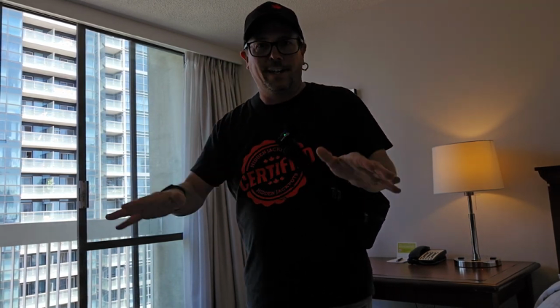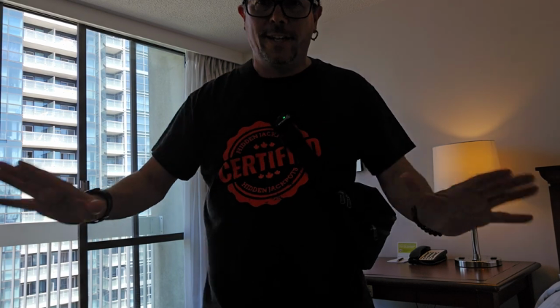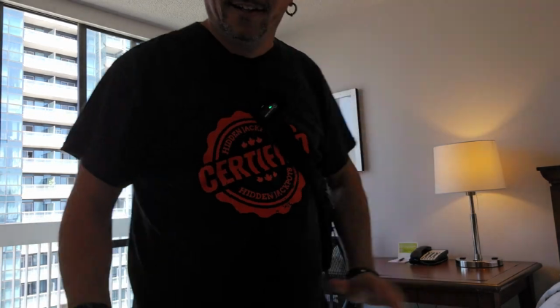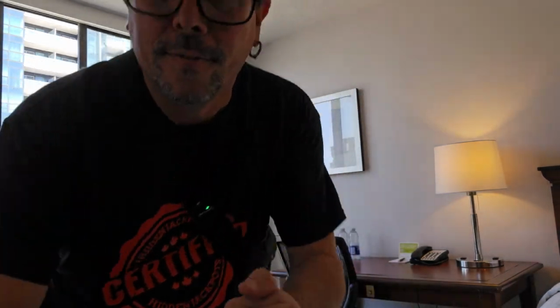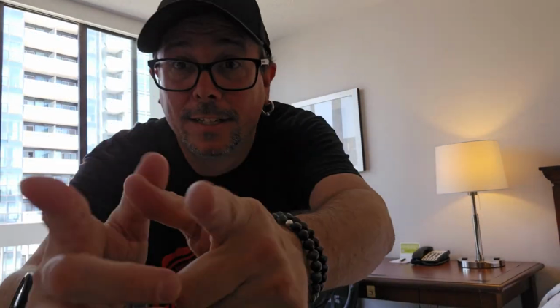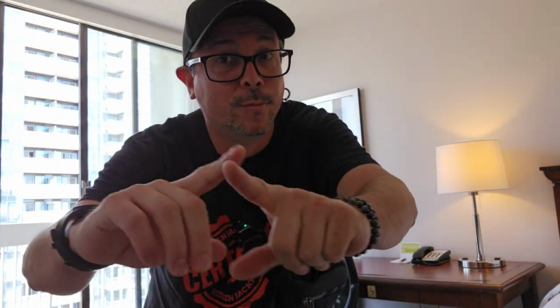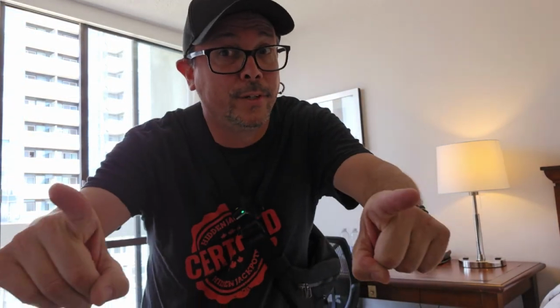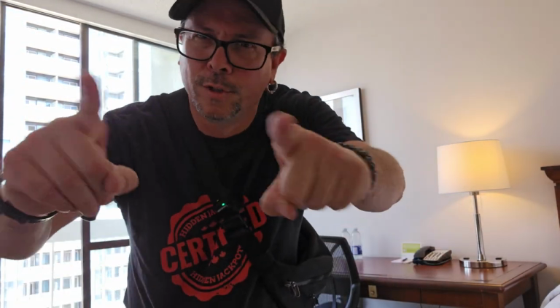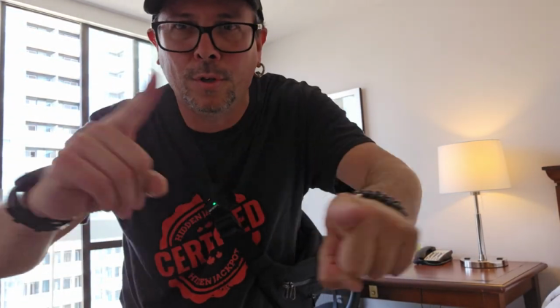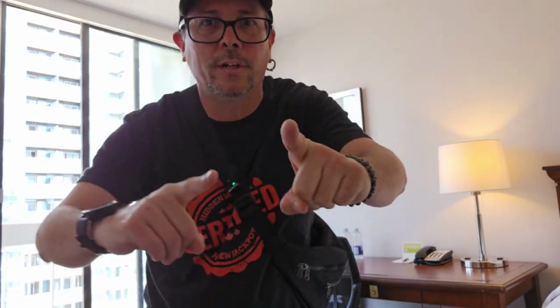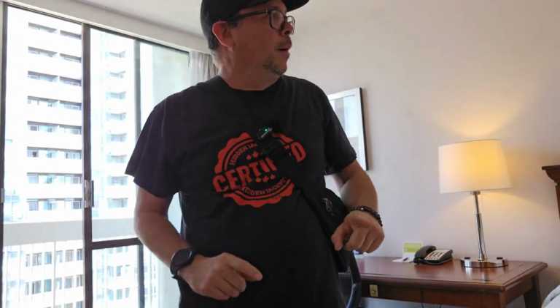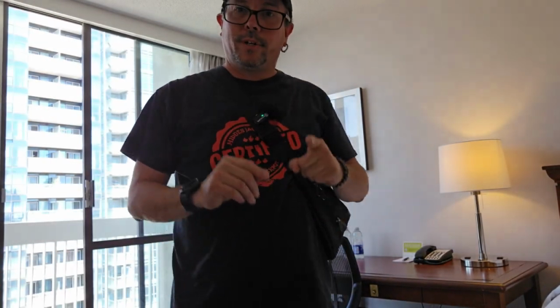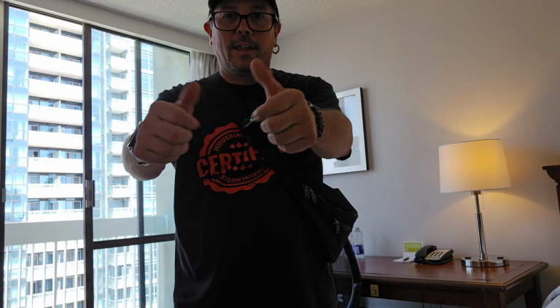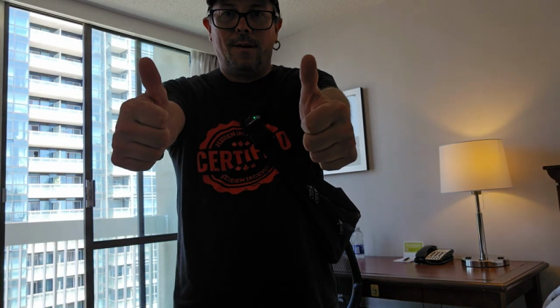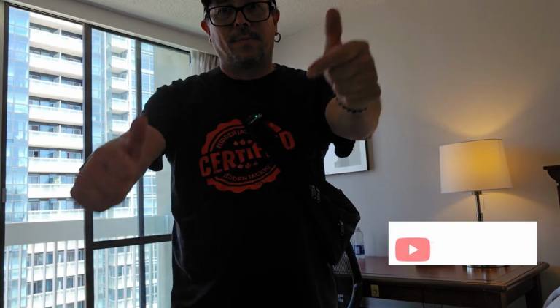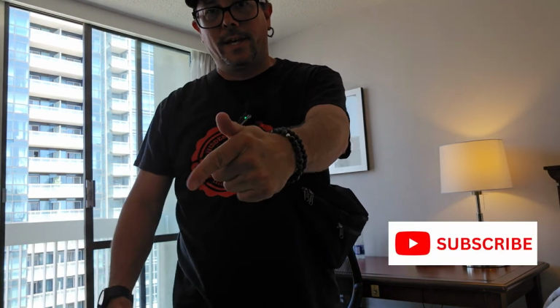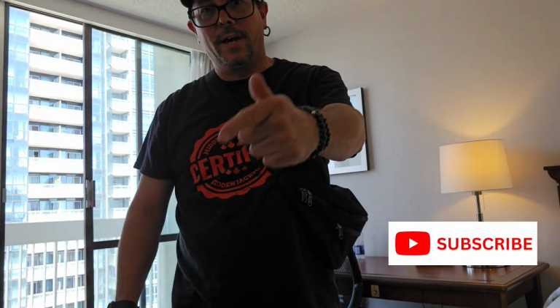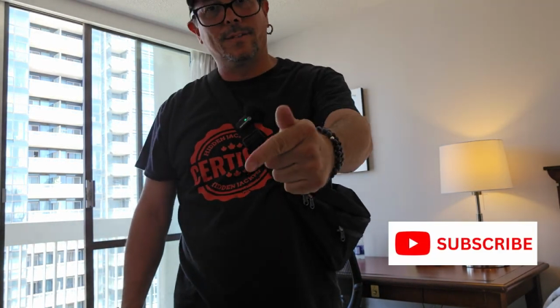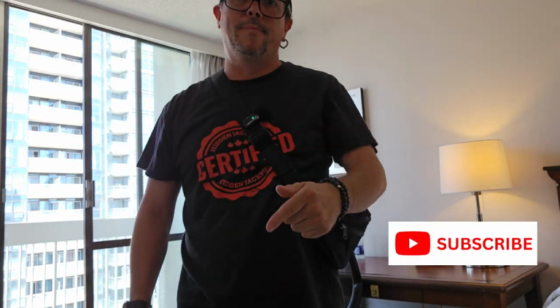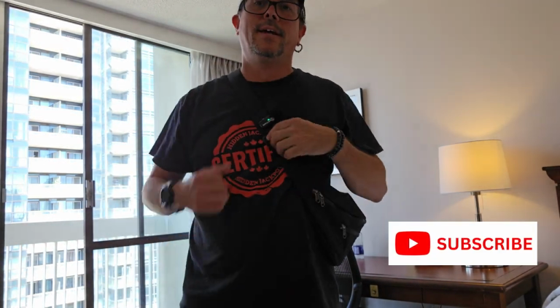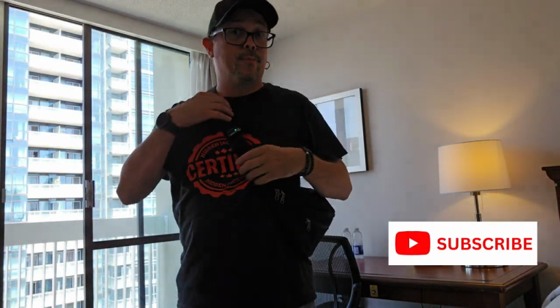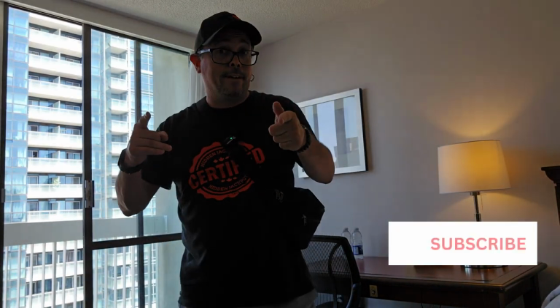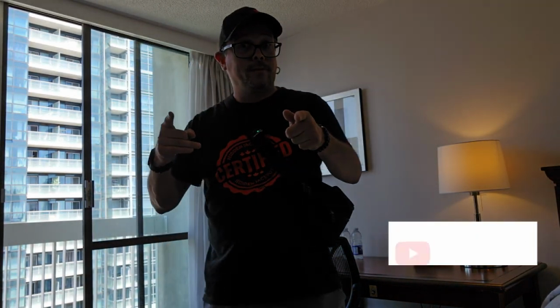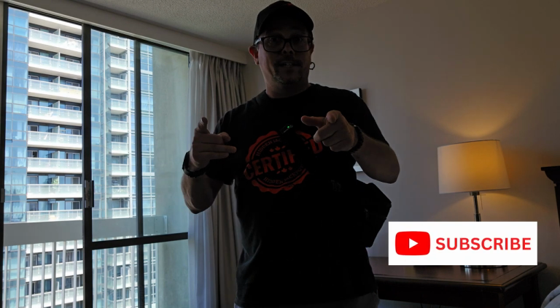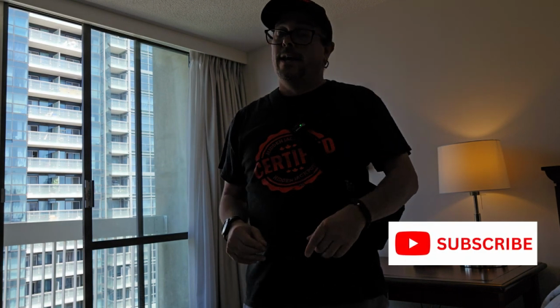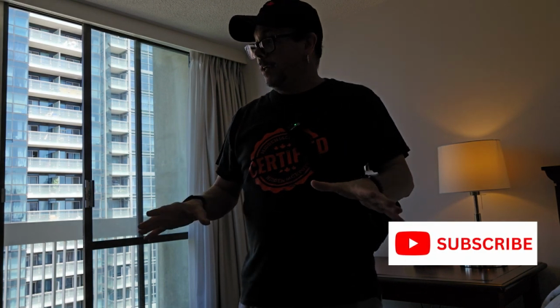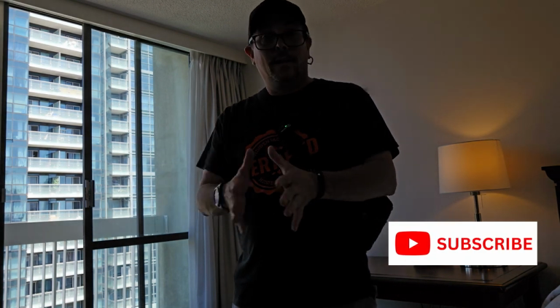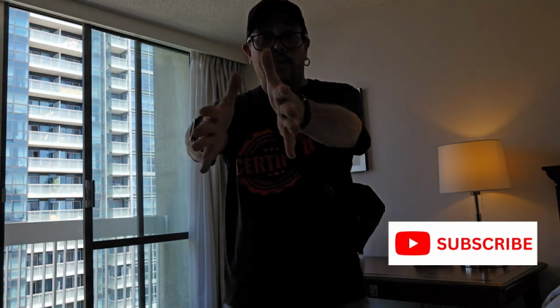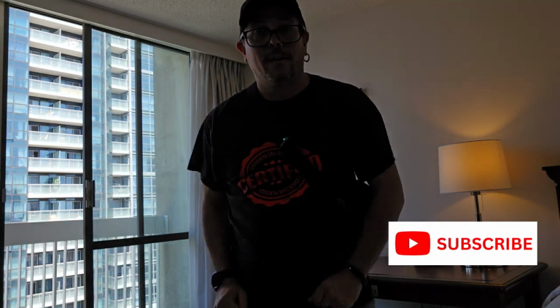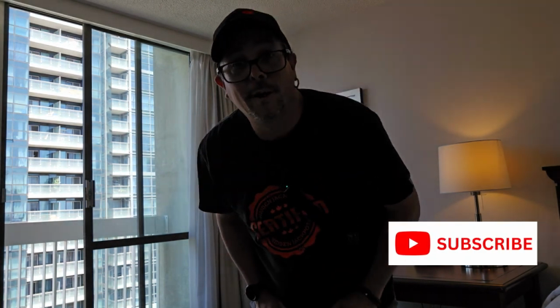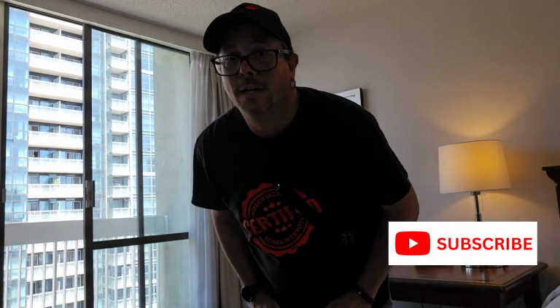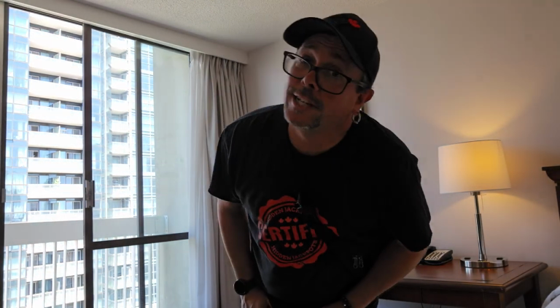All right, that's it. If you like this room review, this room tour, be sure to give it a thumbs up, hit the bell, hit the subscribe button. I appreciate every one of you watching. And with that, I'm out. Ciao.